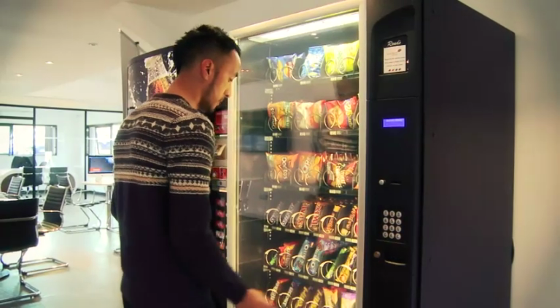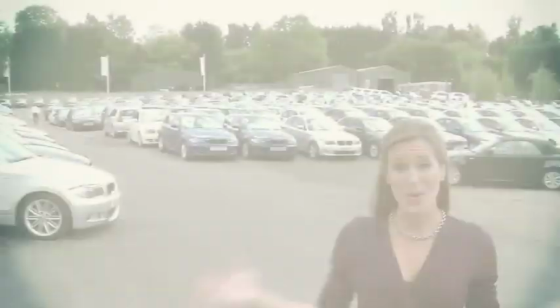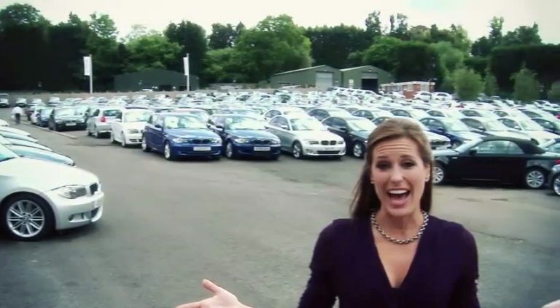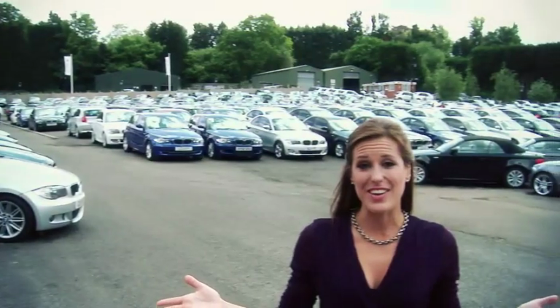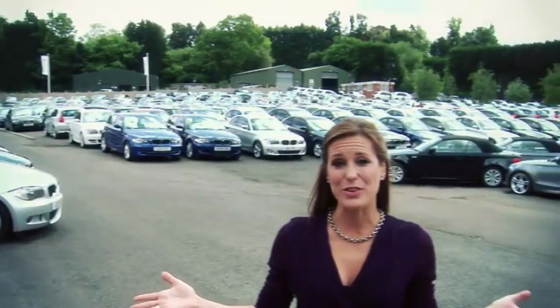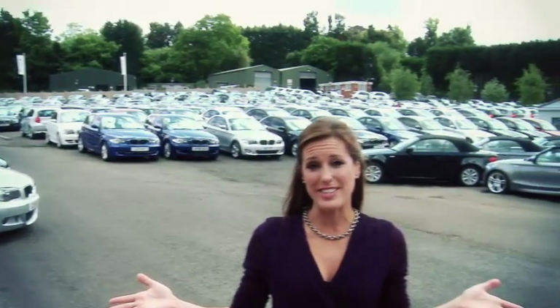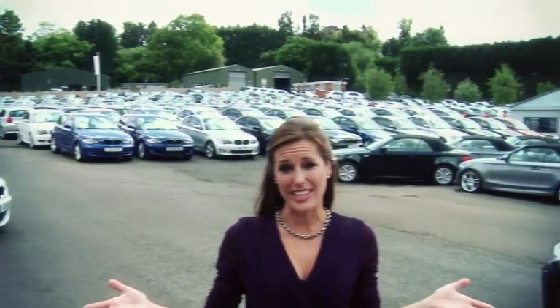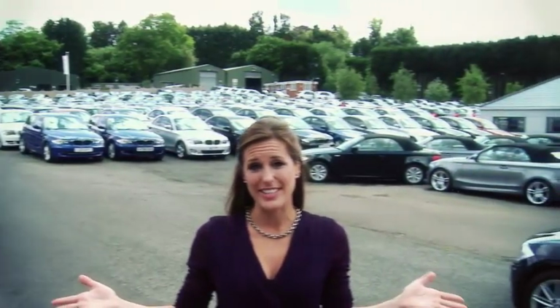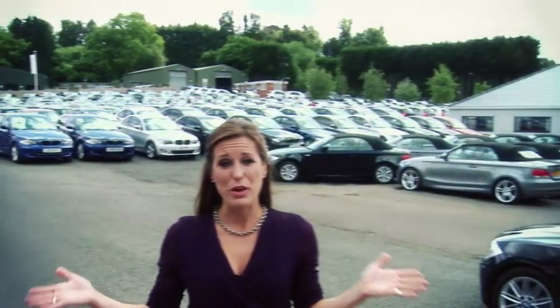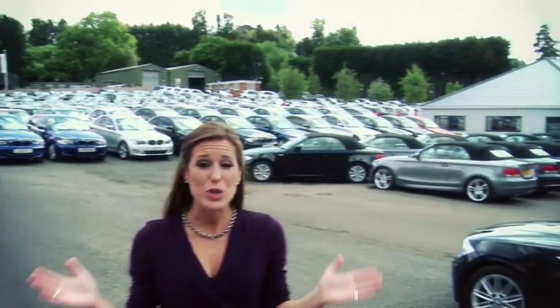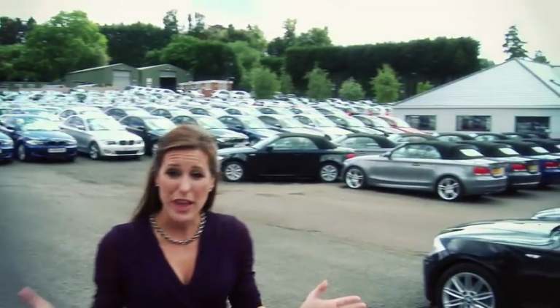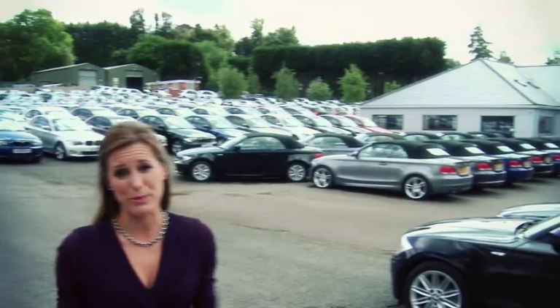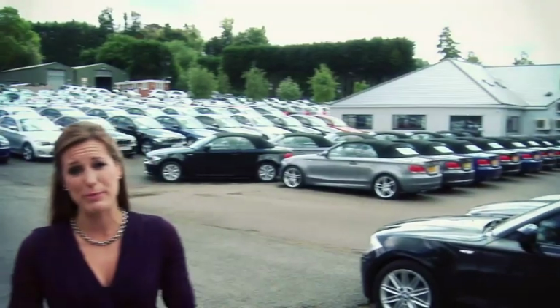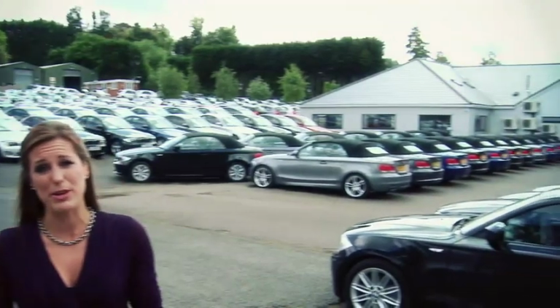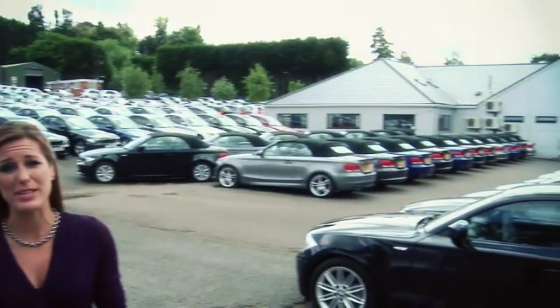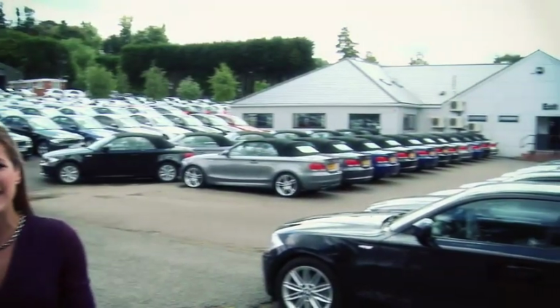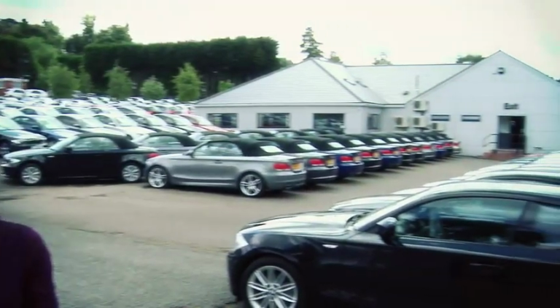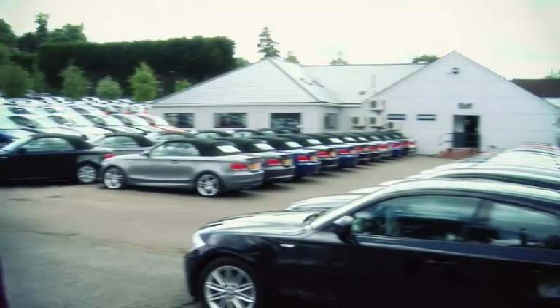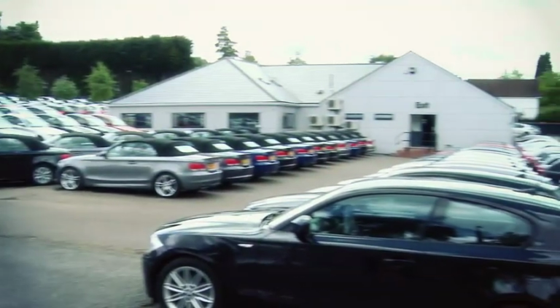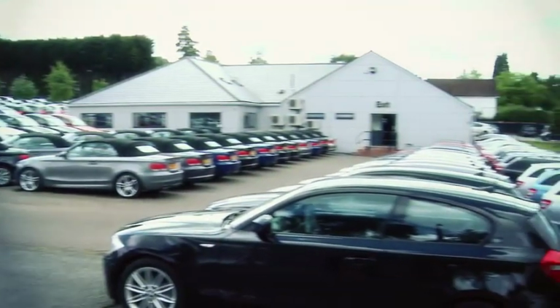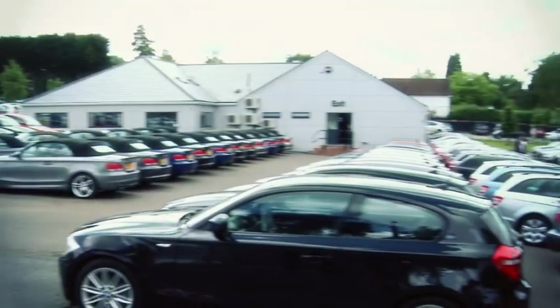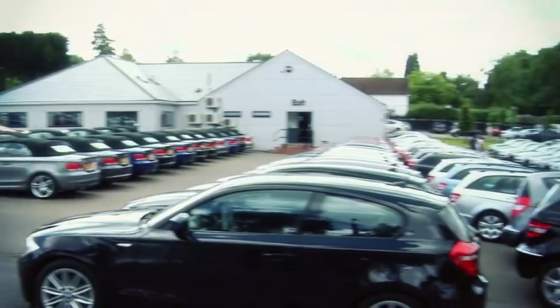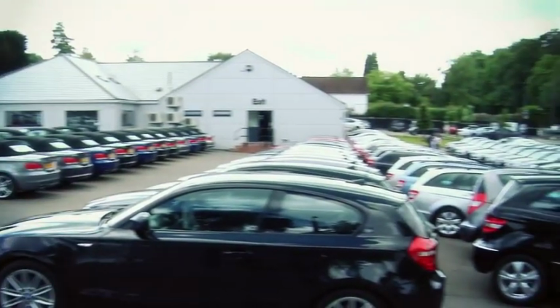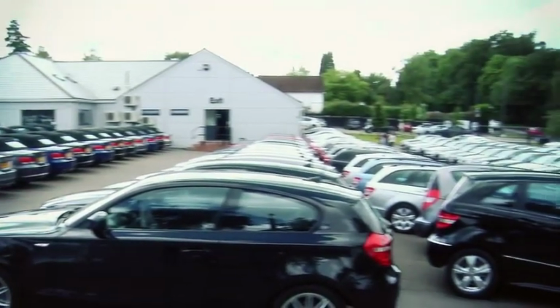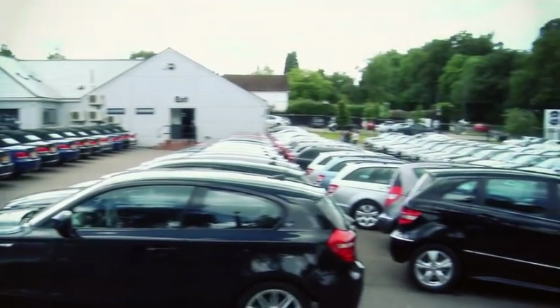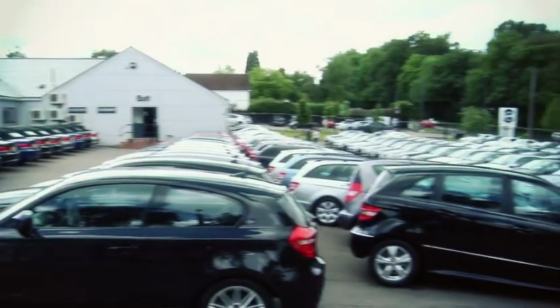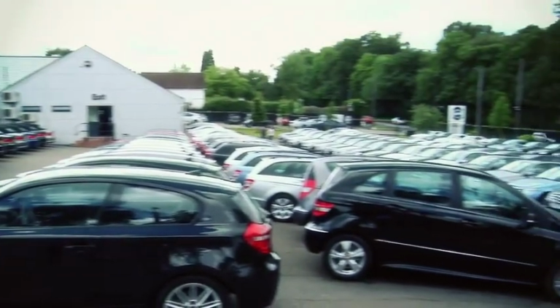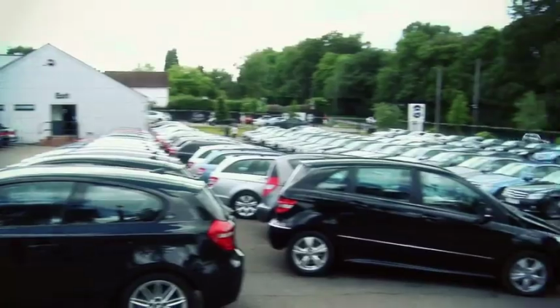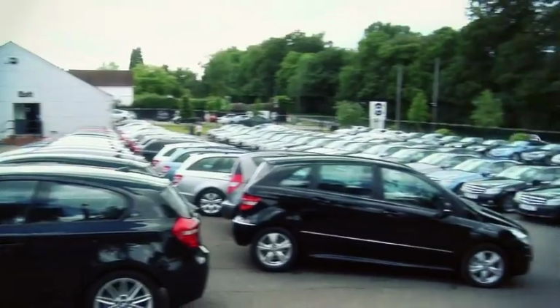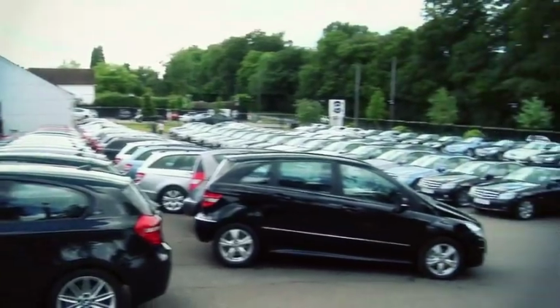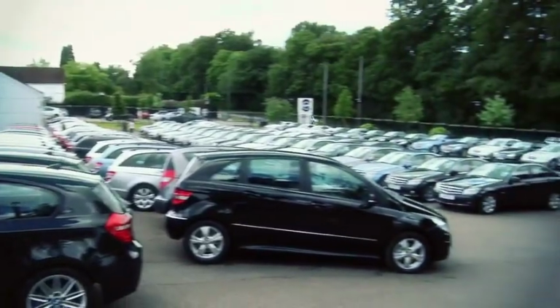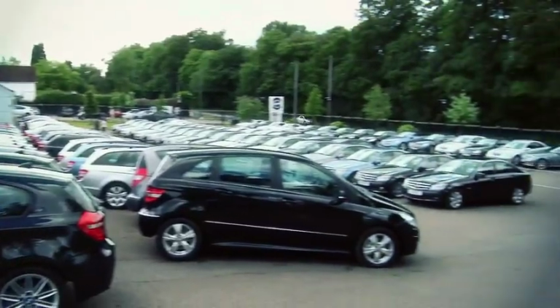Just look at the size of this site. With over 2,000 BMWs and Mercedes in group stock, most of which are still under manufacturer's warranty, why would you want to go anywhere else?